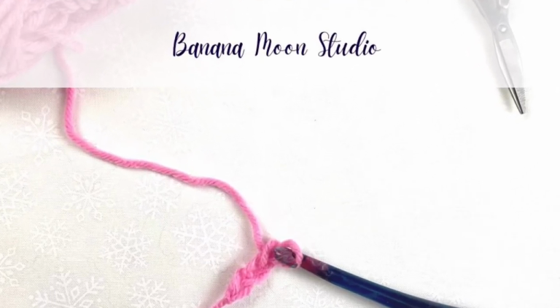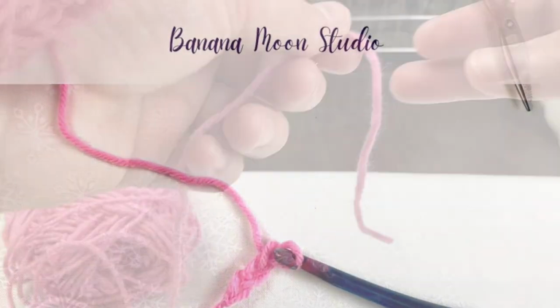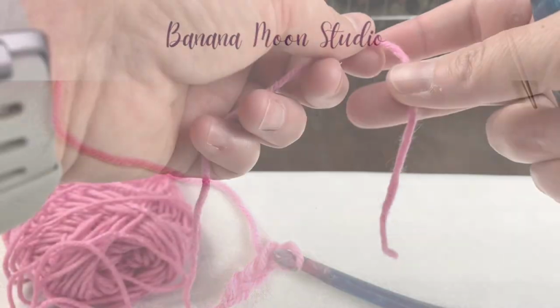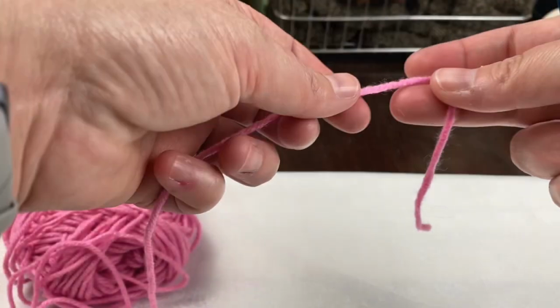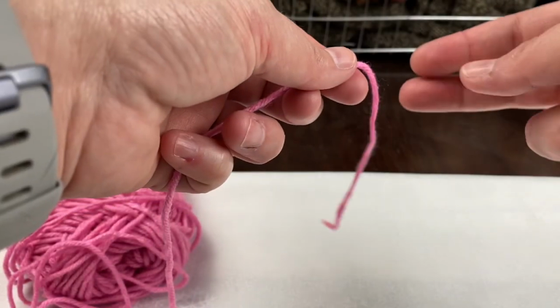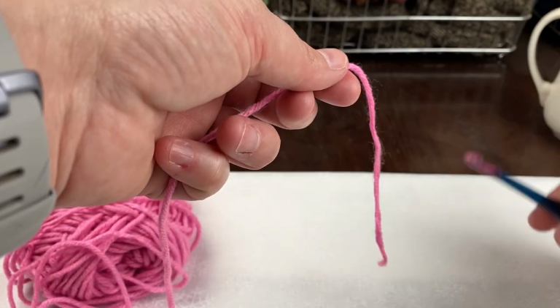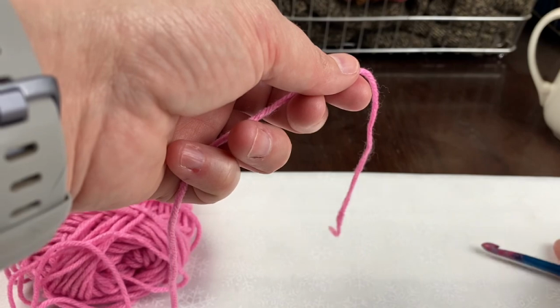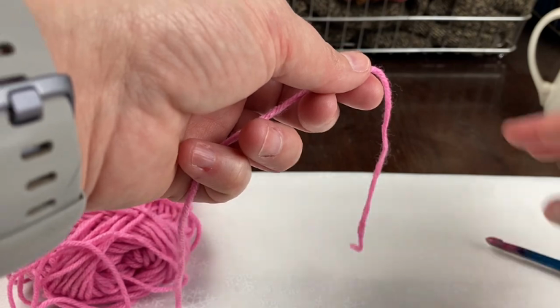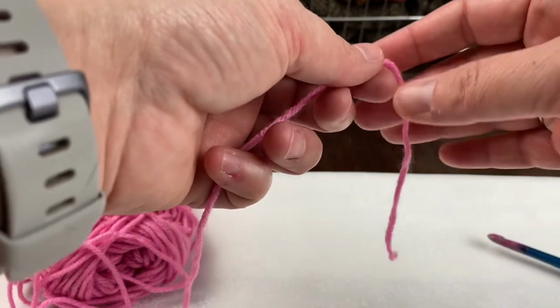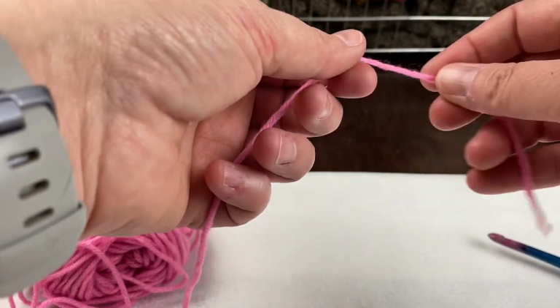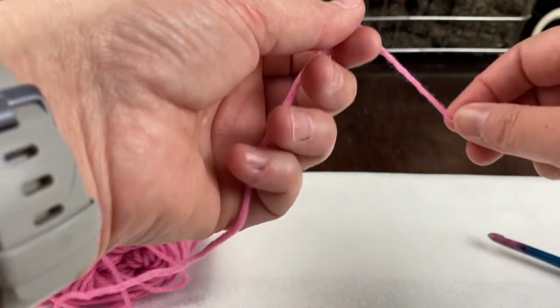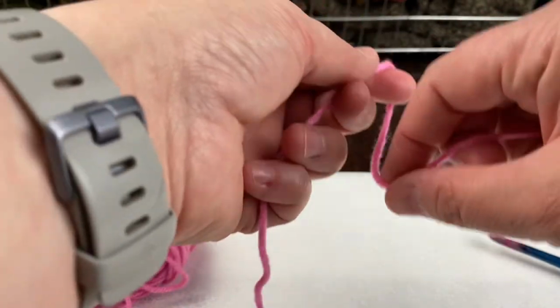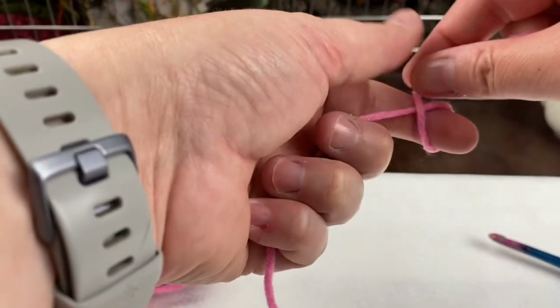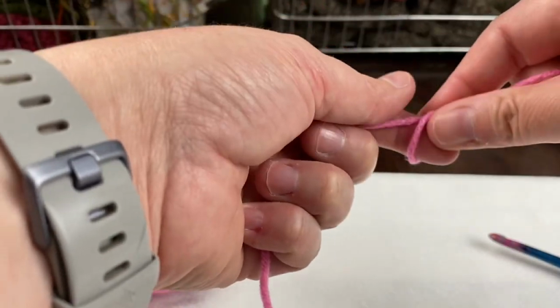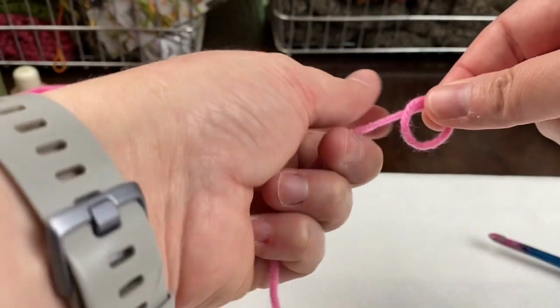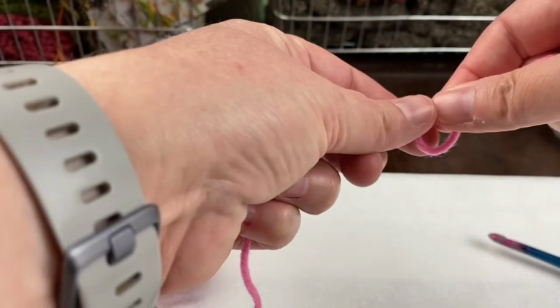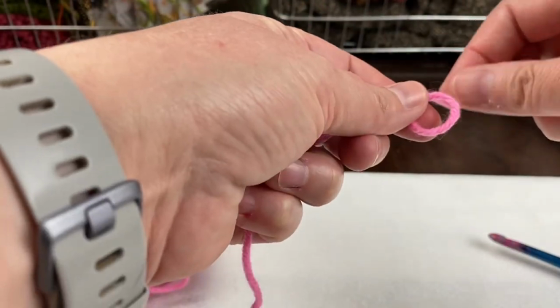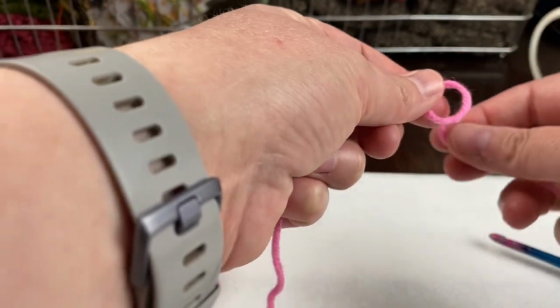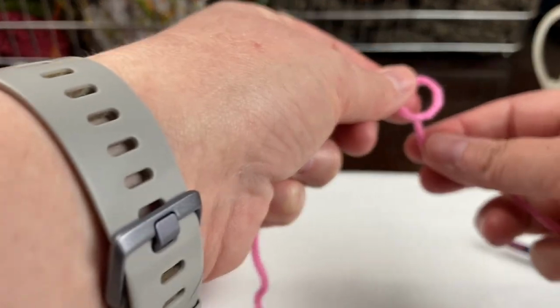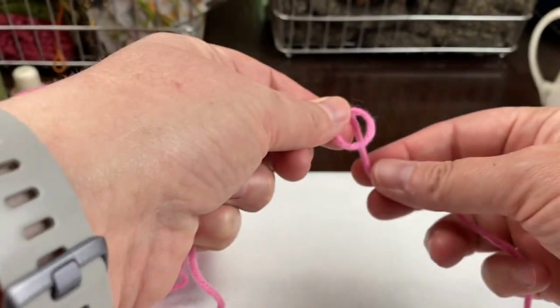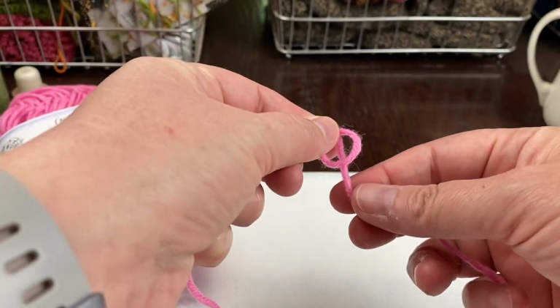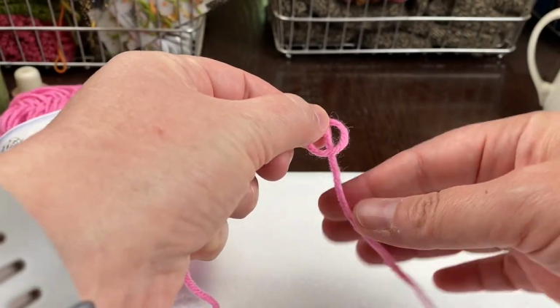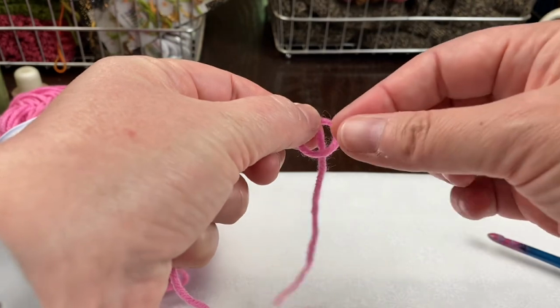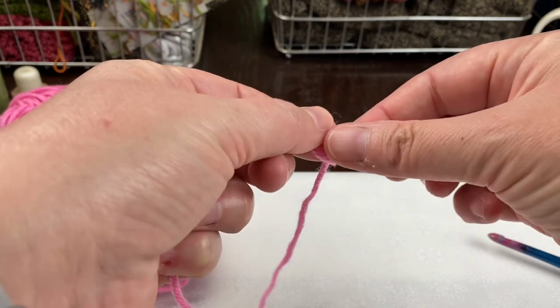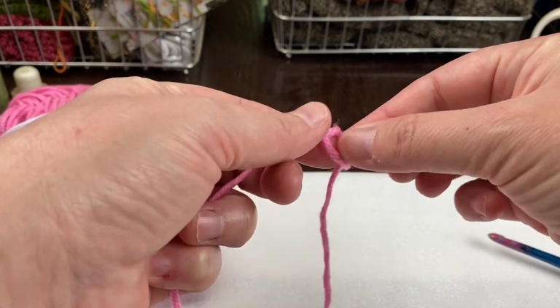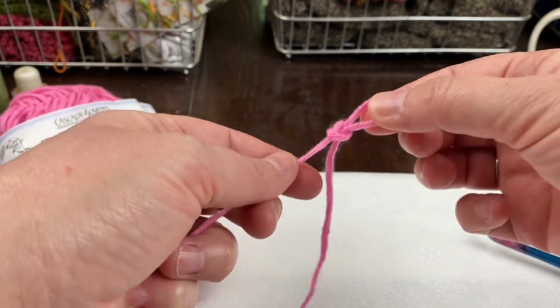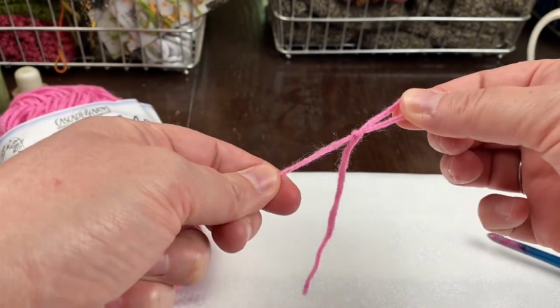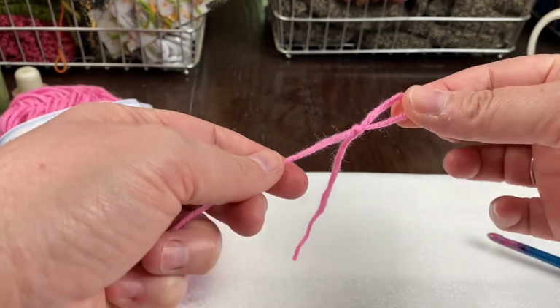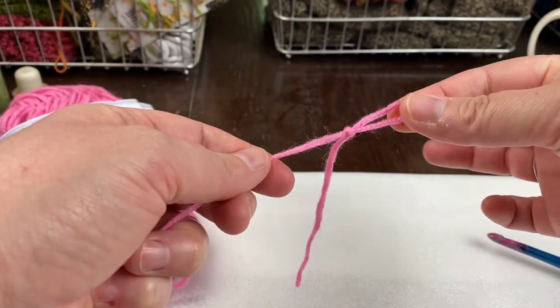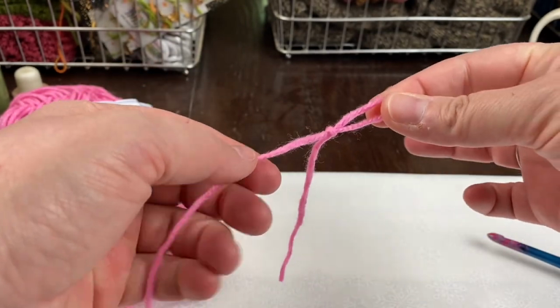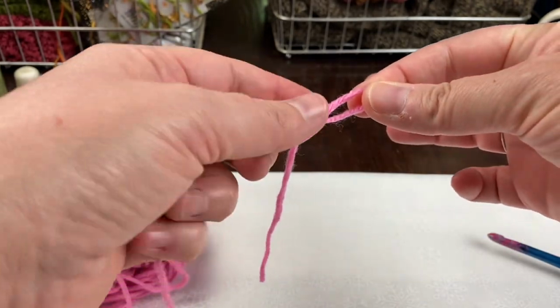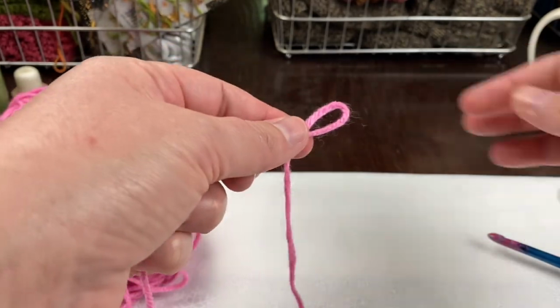To crochet a chain, you'll start by making a slipknot, which we do by starting to make a knot, but just not pulling it all the way through, like so.